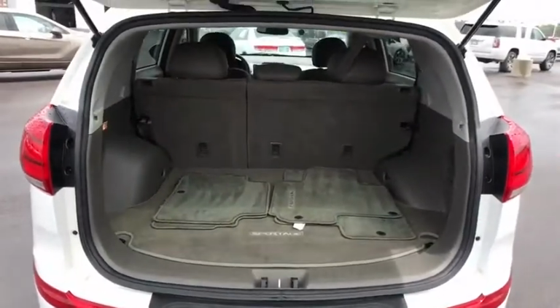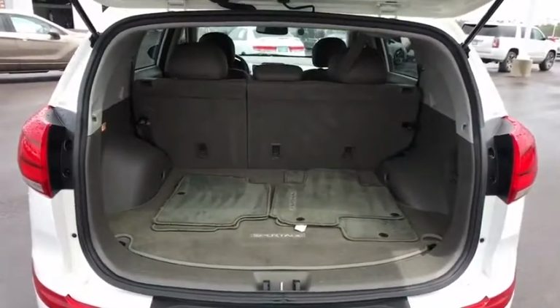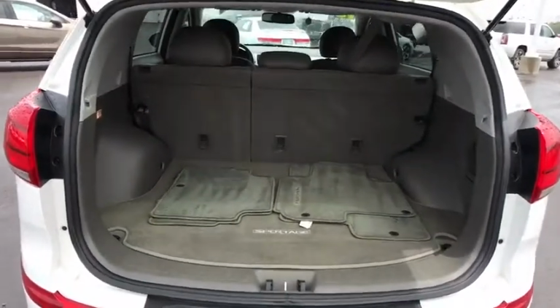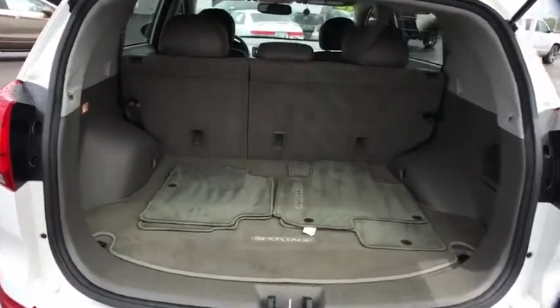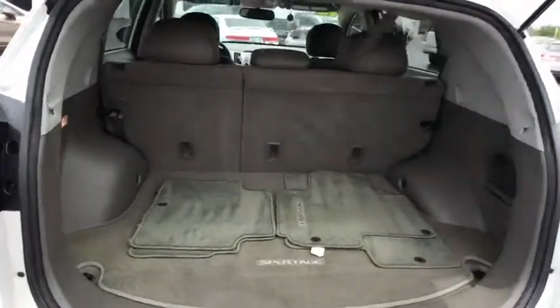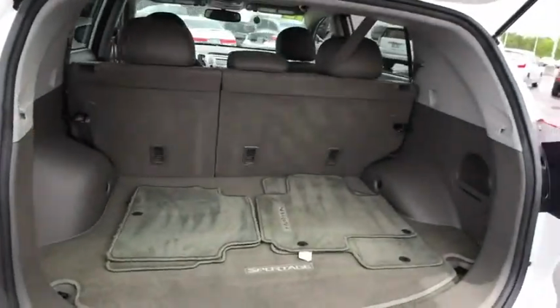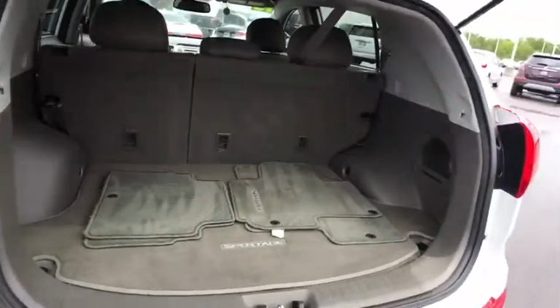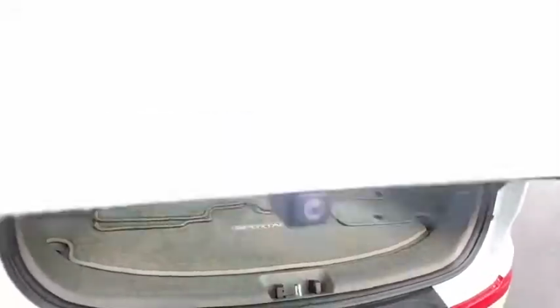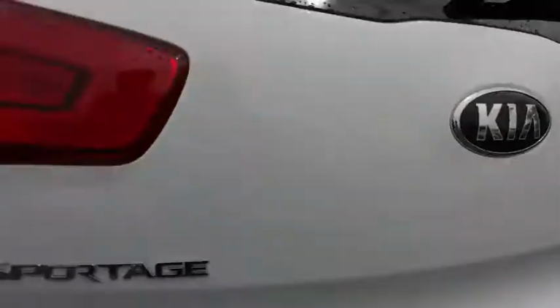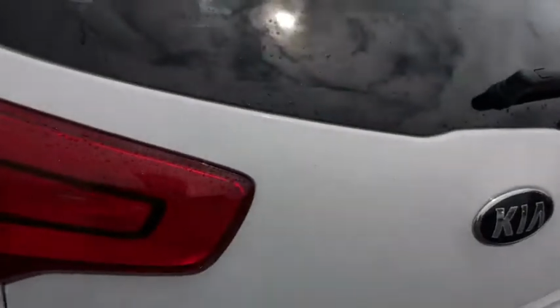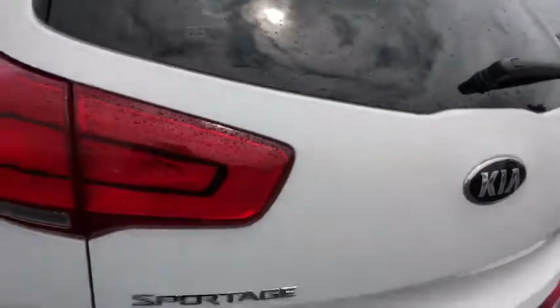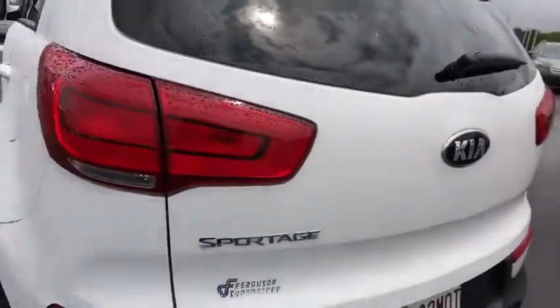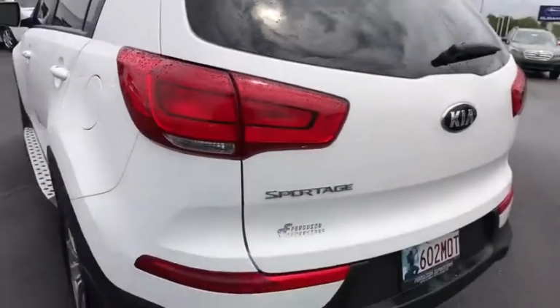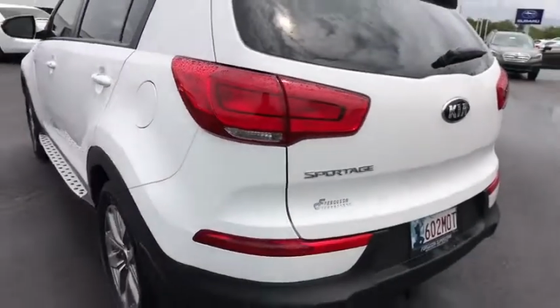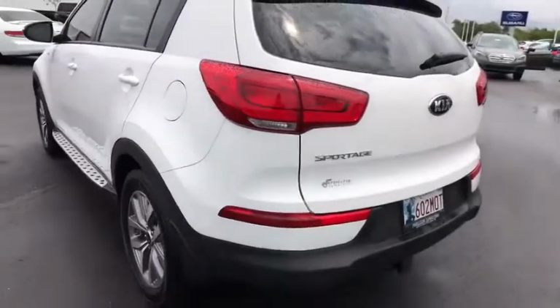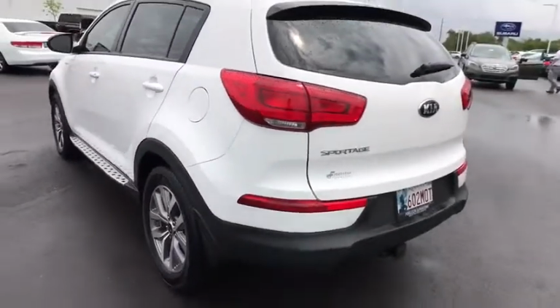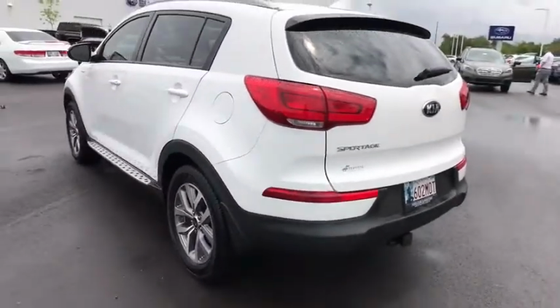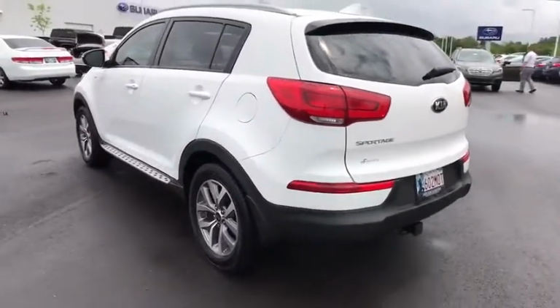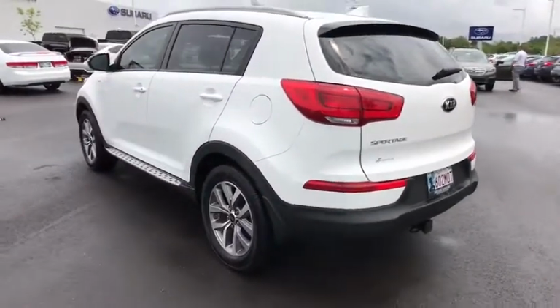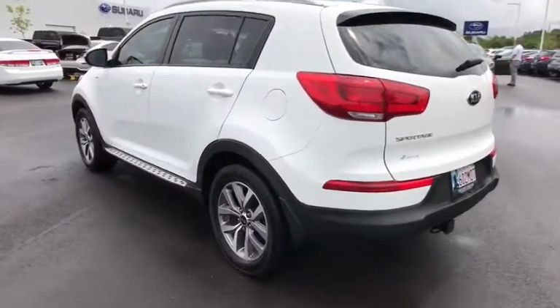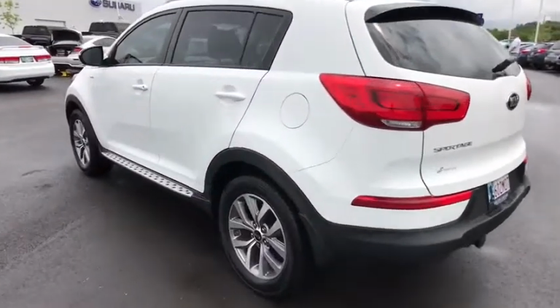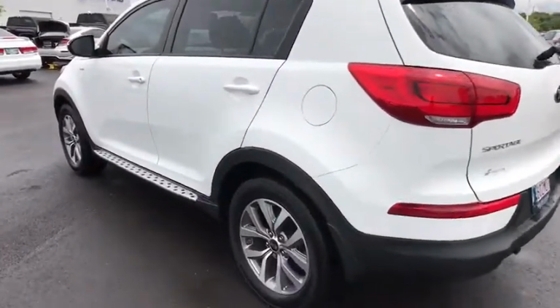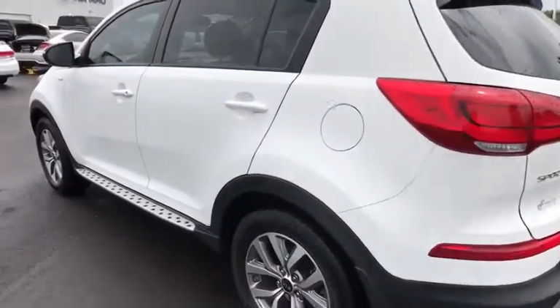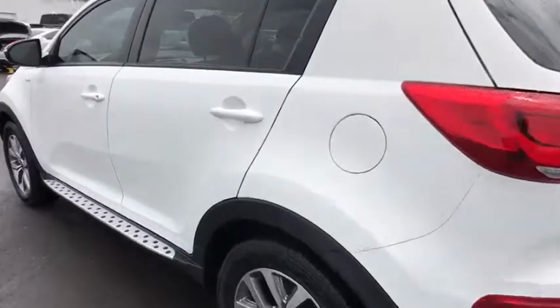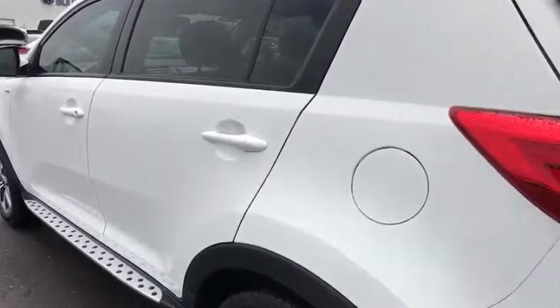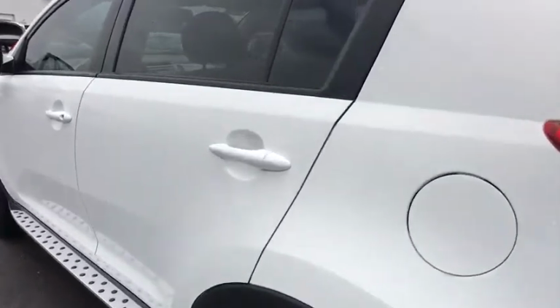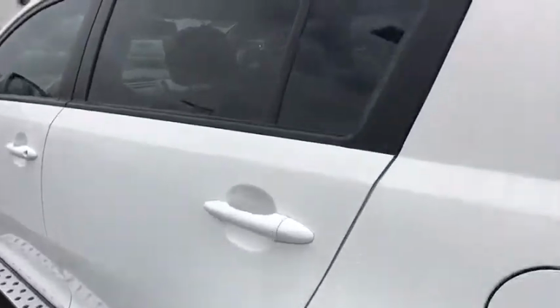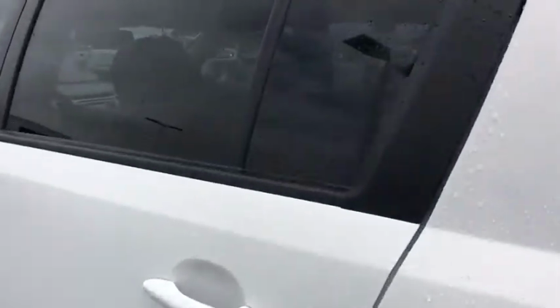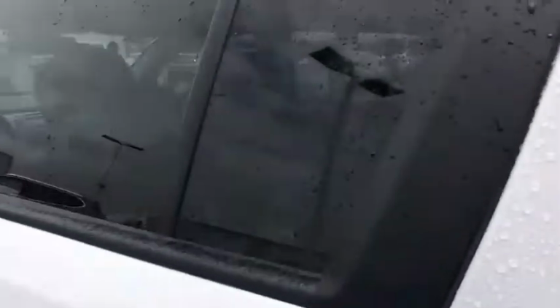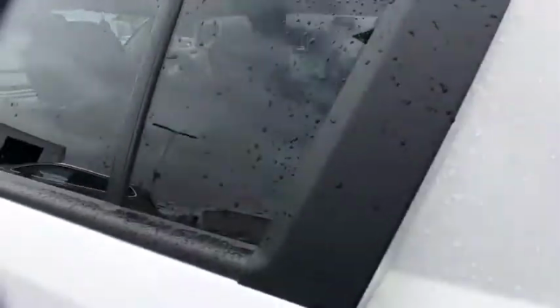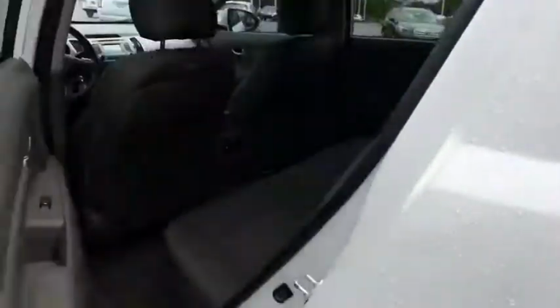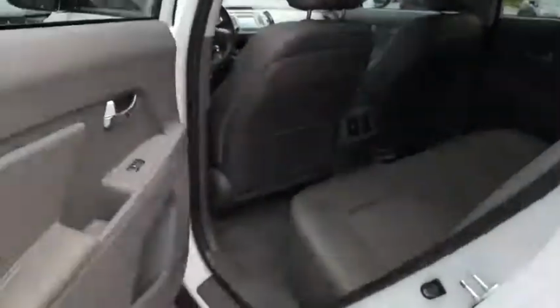Adjustable steering wheel, power steering, cruise control, aluminum wheels, four-wheel disc brakes, AM-FM stereo radio, rear defrost, power door locks, CD player.